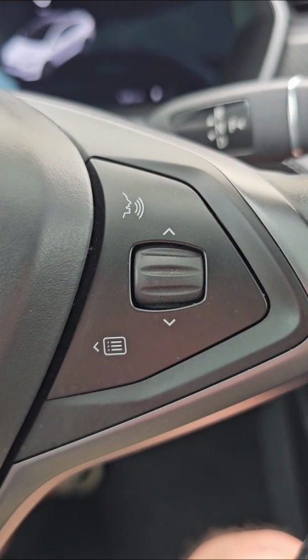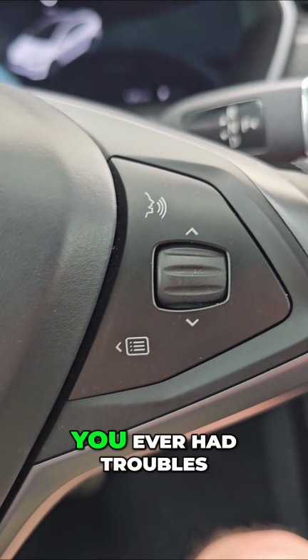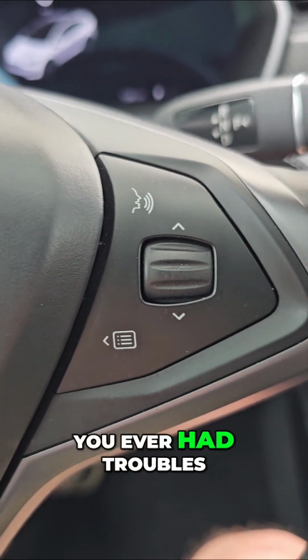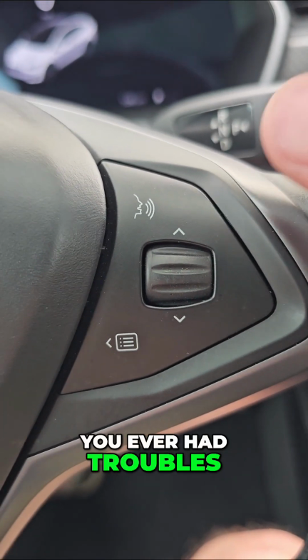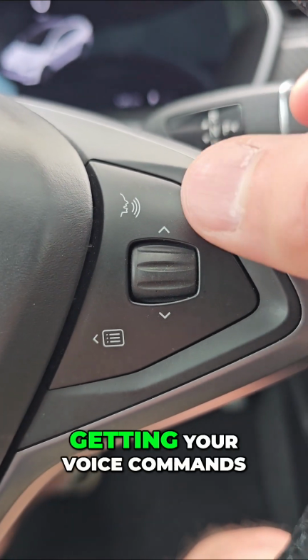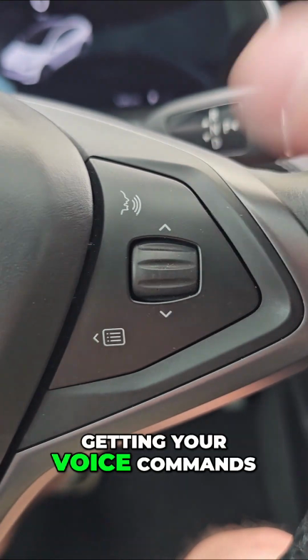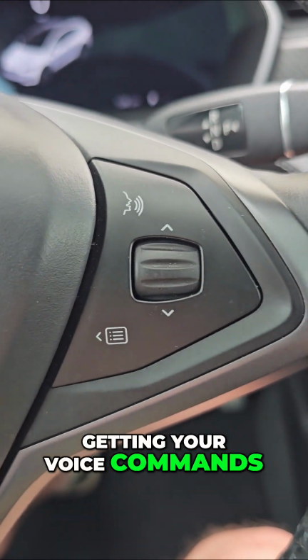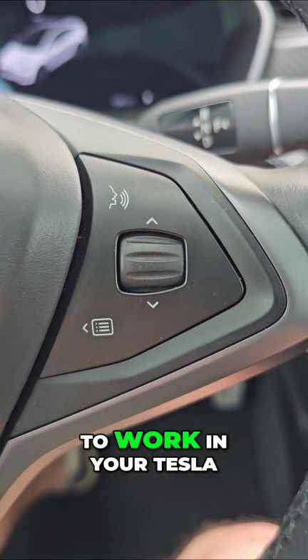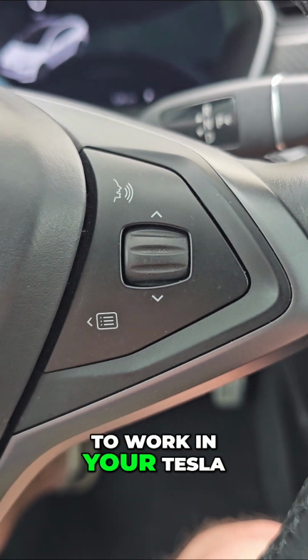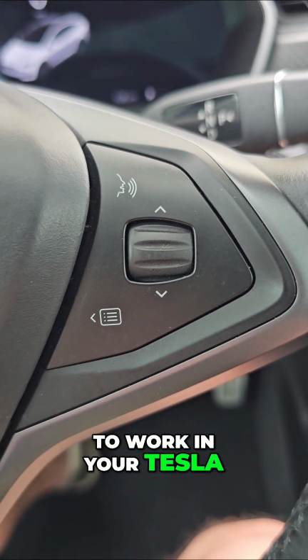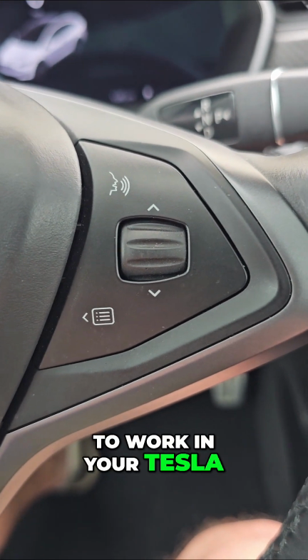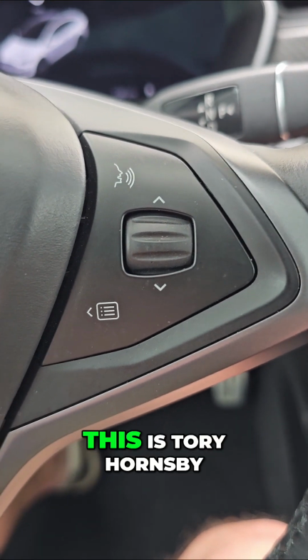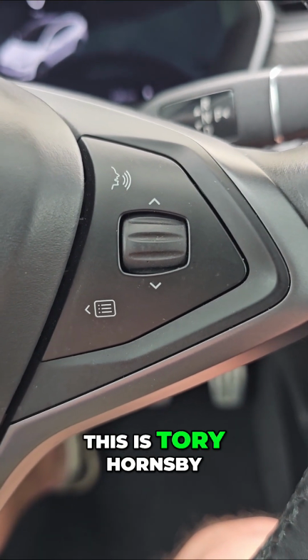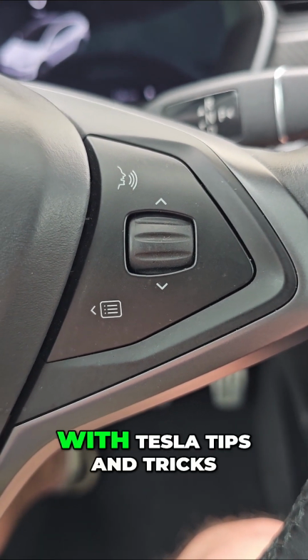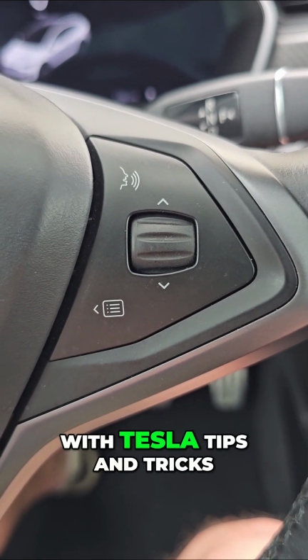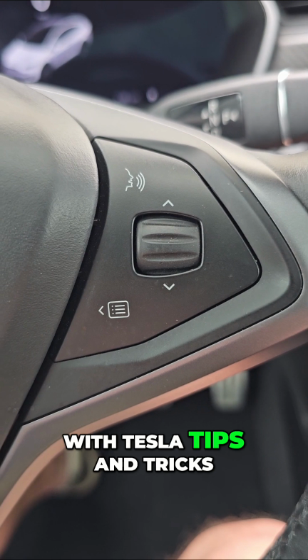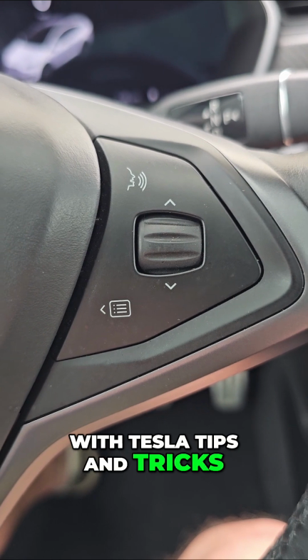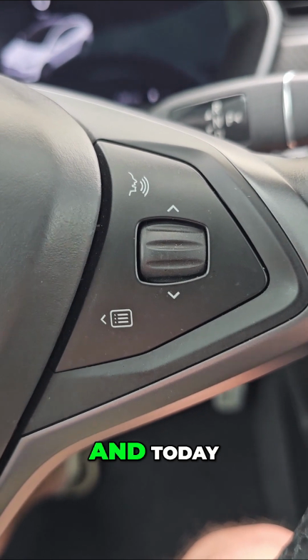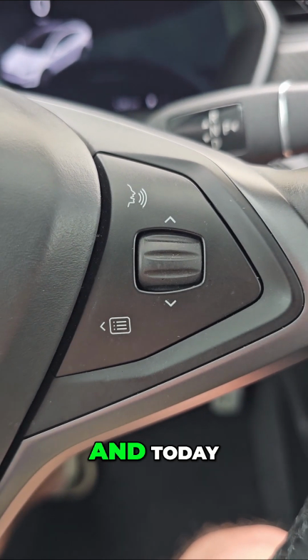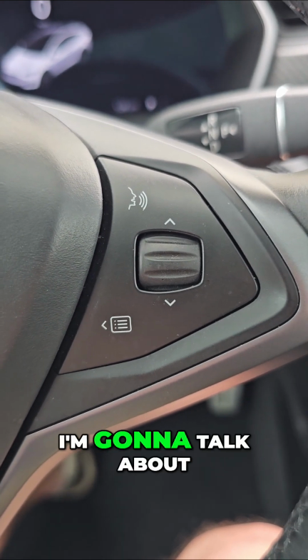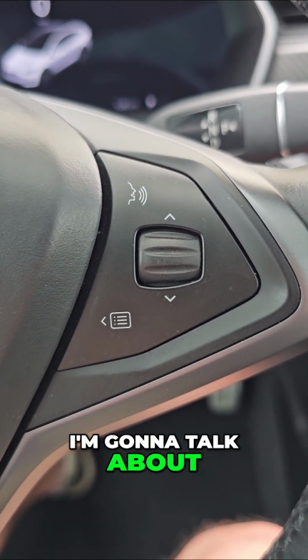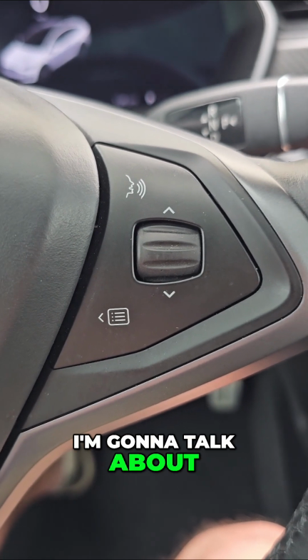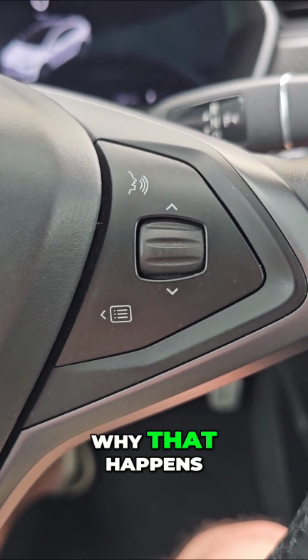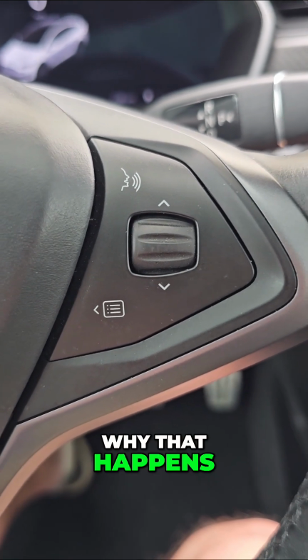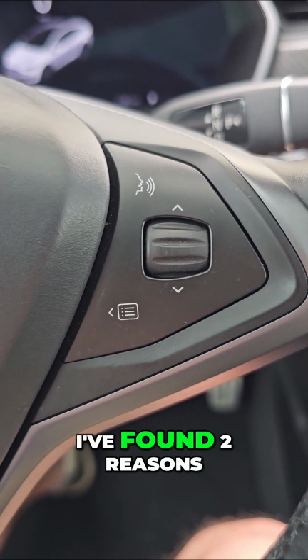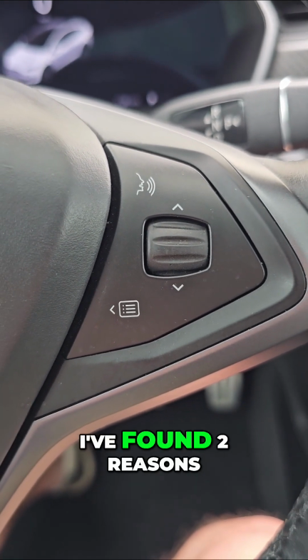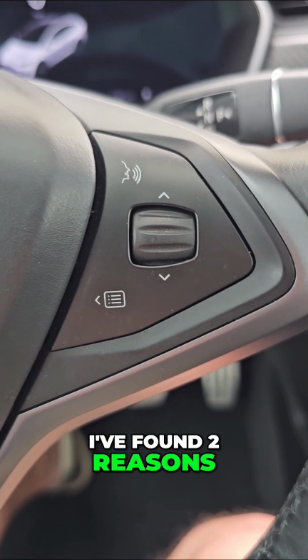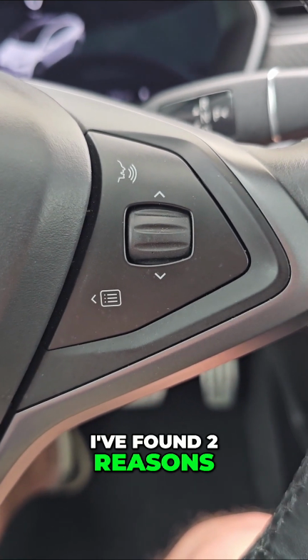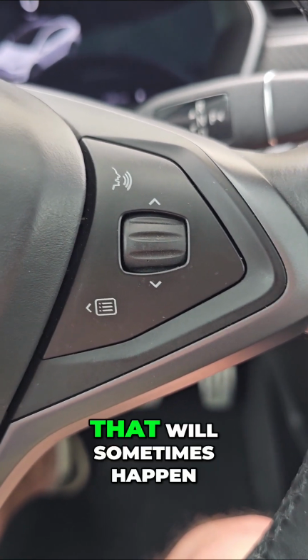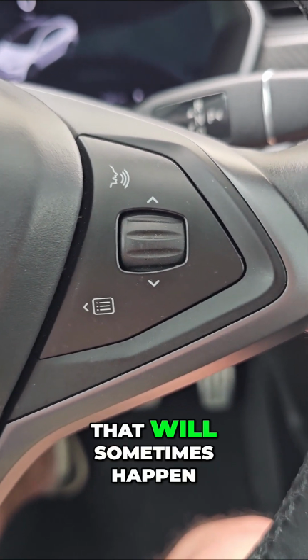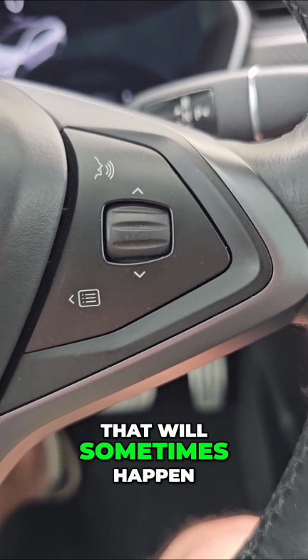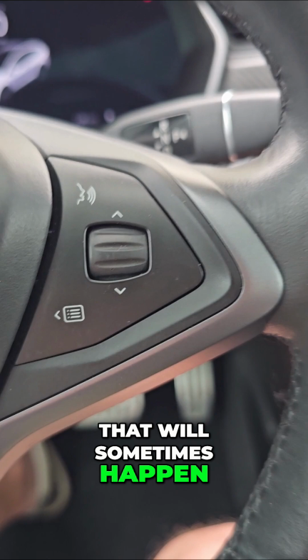You ever had troubles getting your voice commands to work in your Tesla? This is Tori Hornsby with Tesla Tips and Tricks, and today I'm going to talk about why that happens. I've found two reasons that that will sometimes happen.